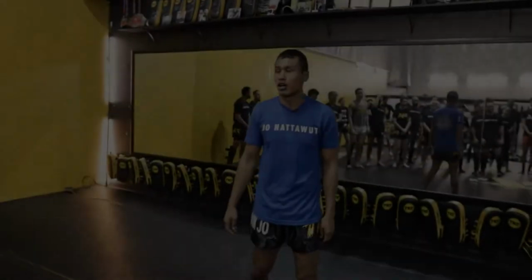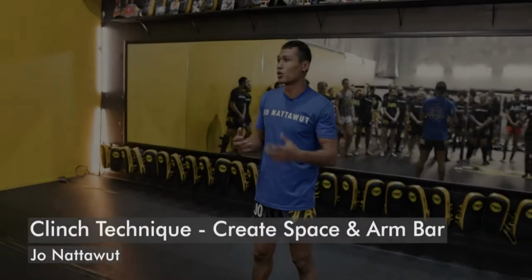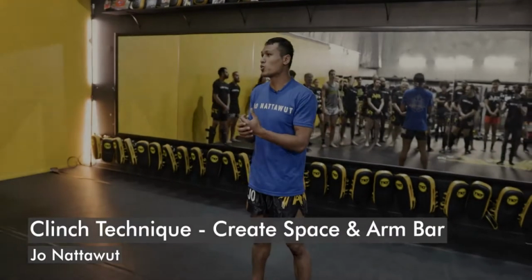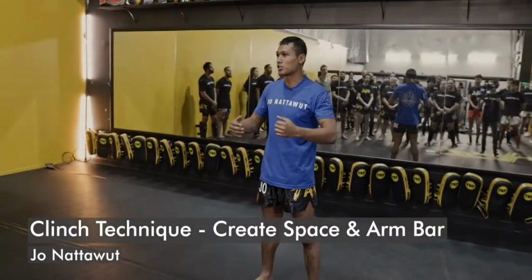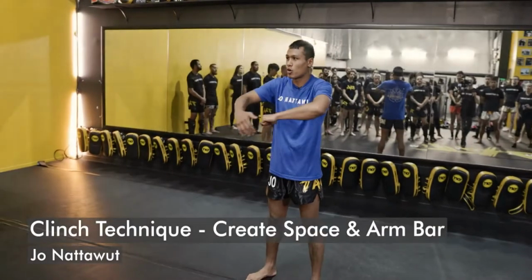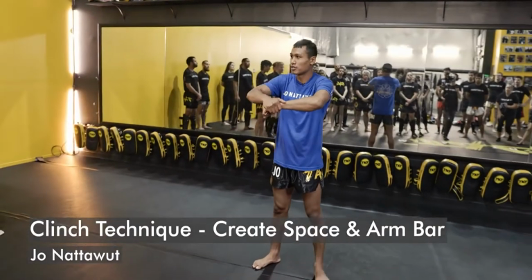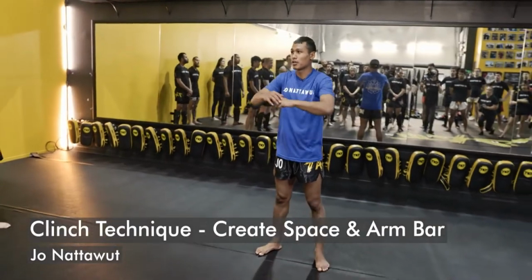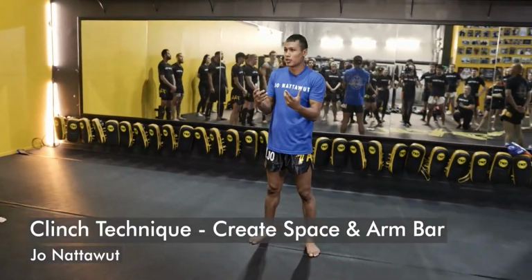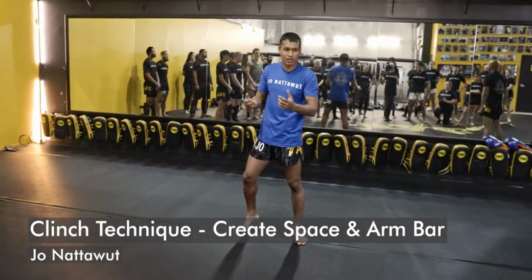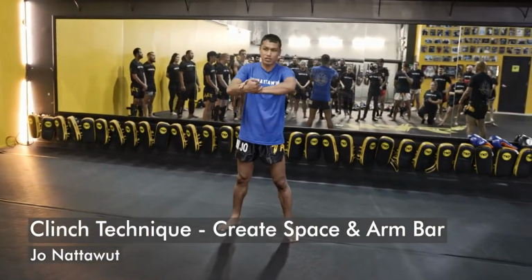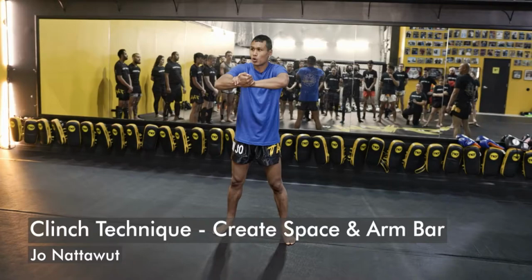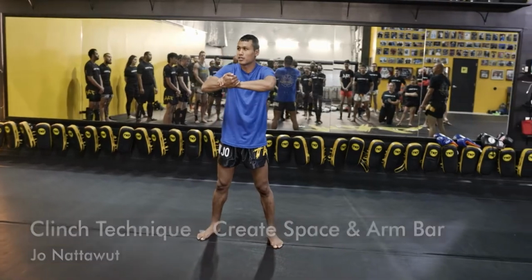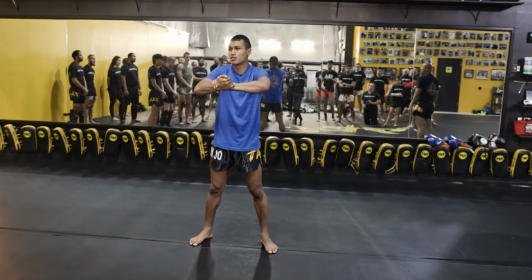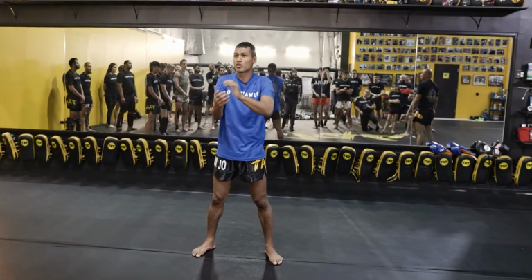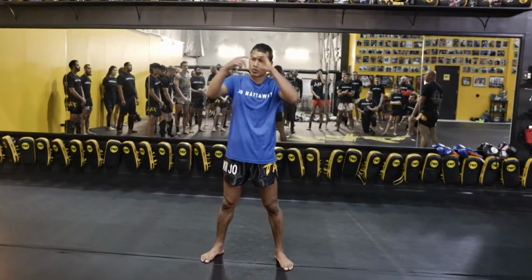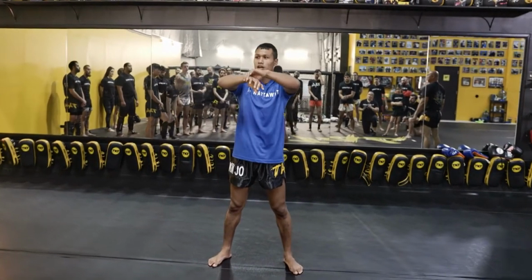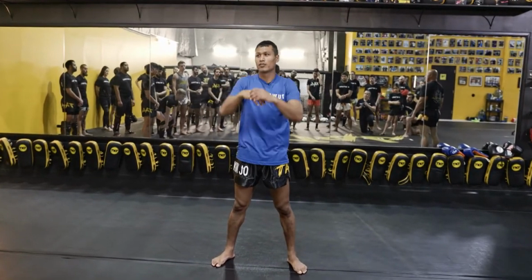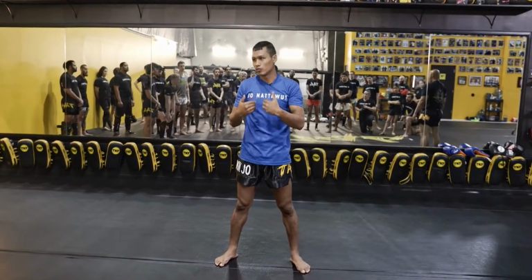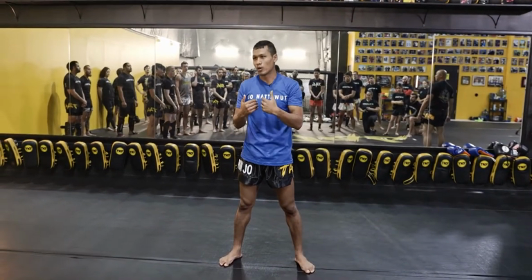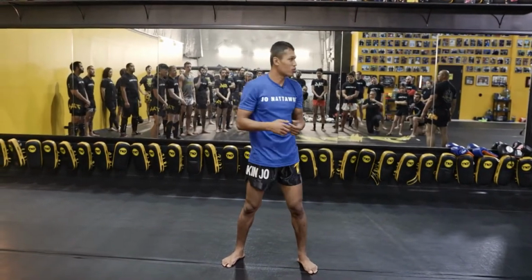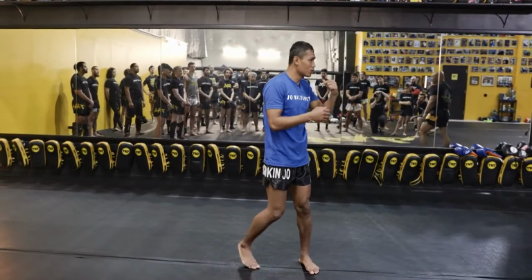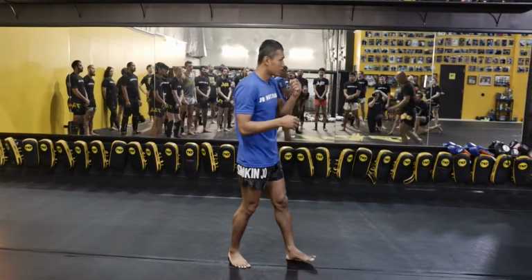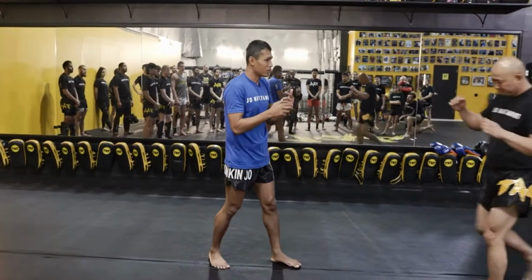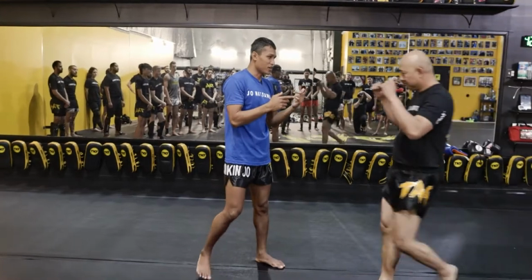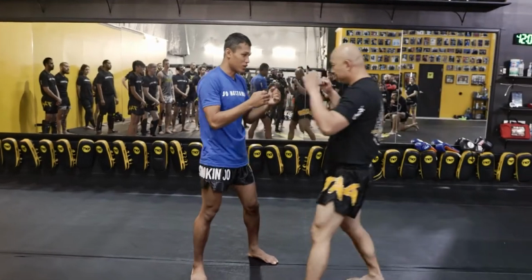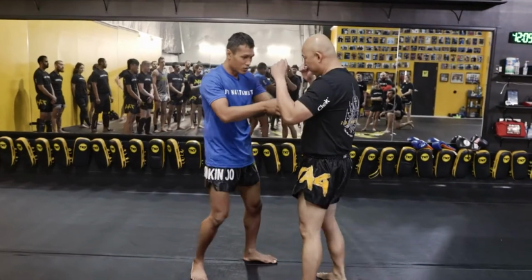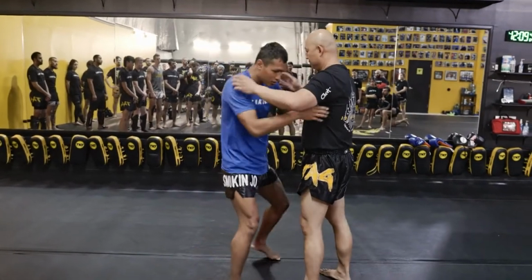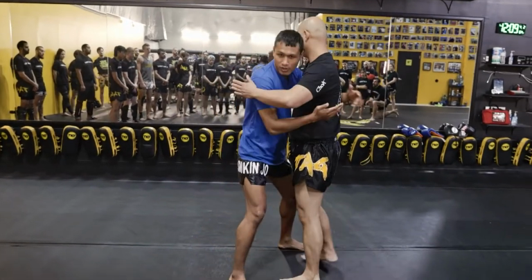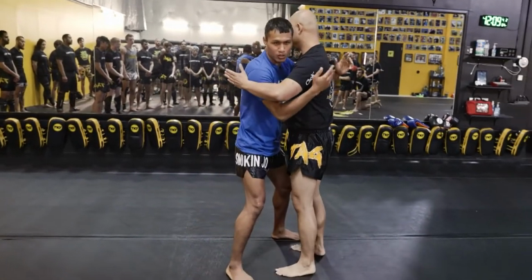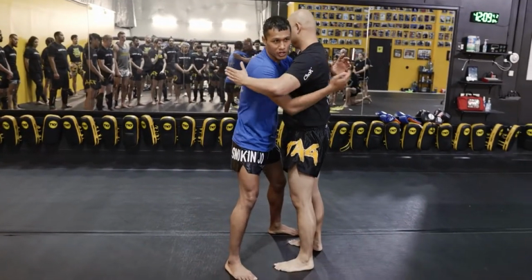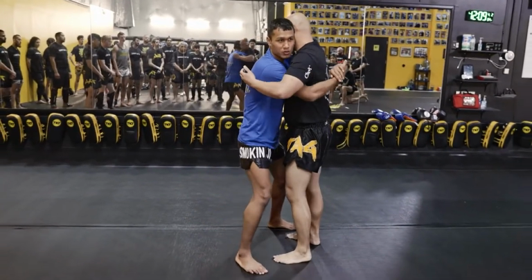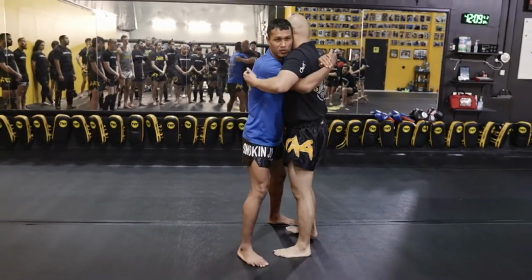All right, so this one we're going to start from under, right? Like you see the clenching, there's always under here. So we're going to go — that's what I'm looking for to do. It's like in the fight, right? We can do here. We're just going to go straight to this position.